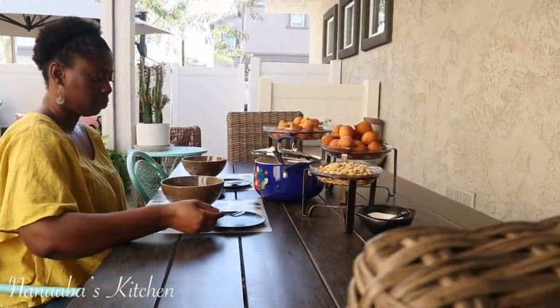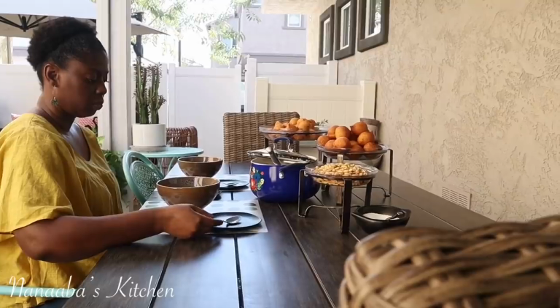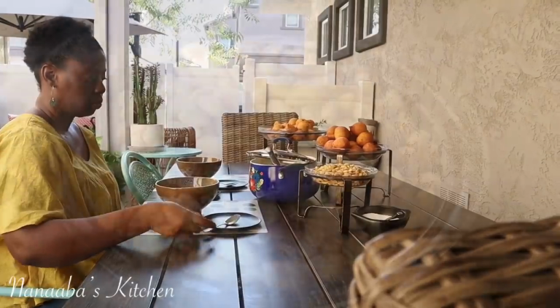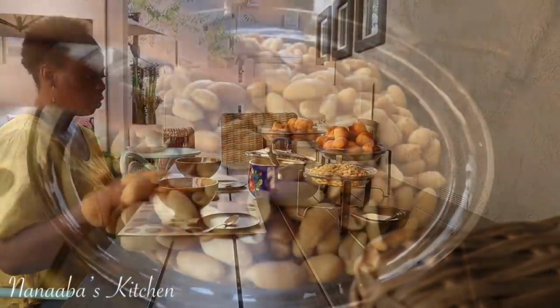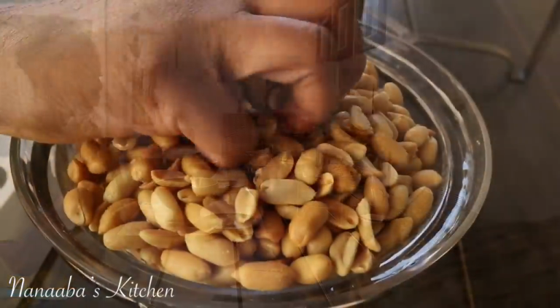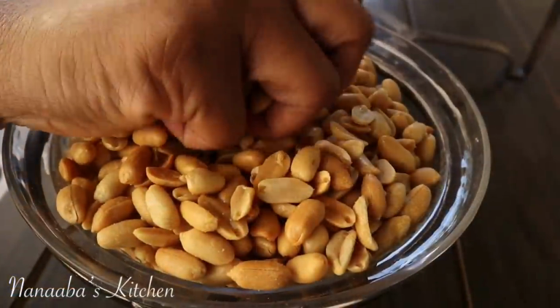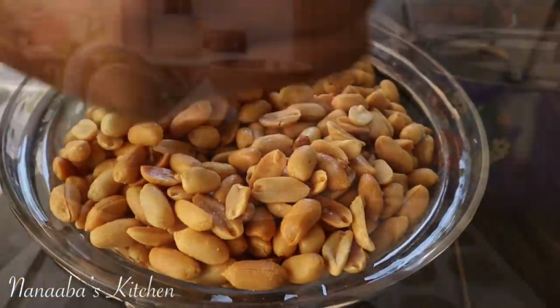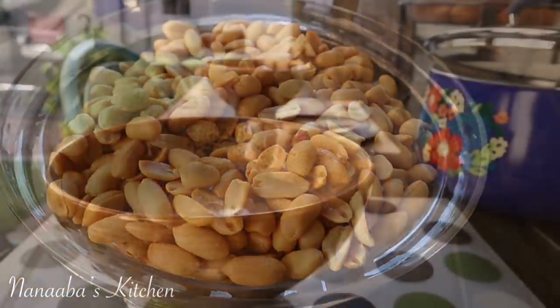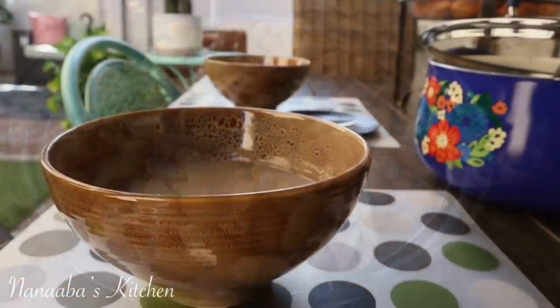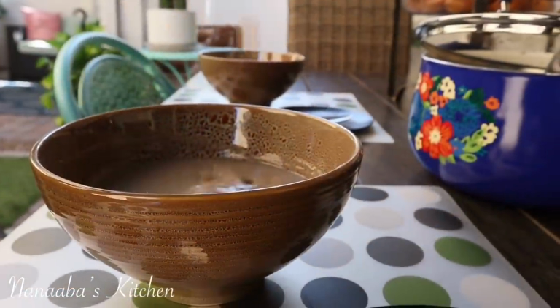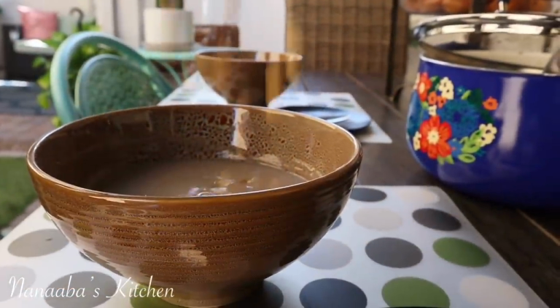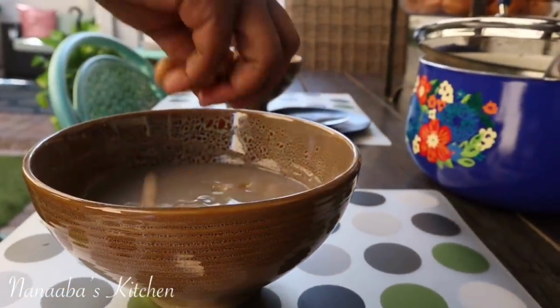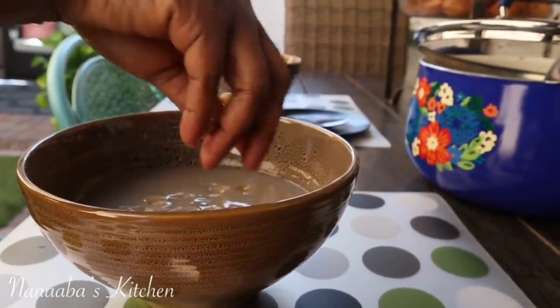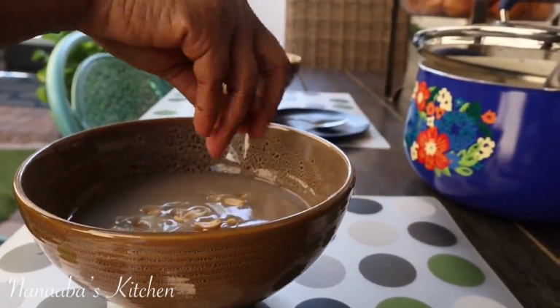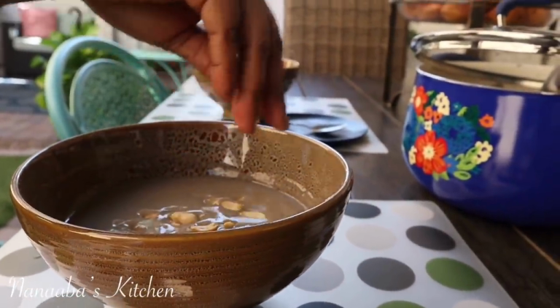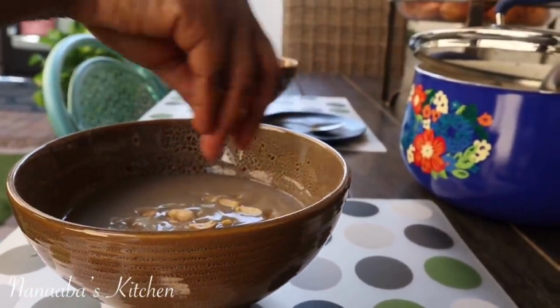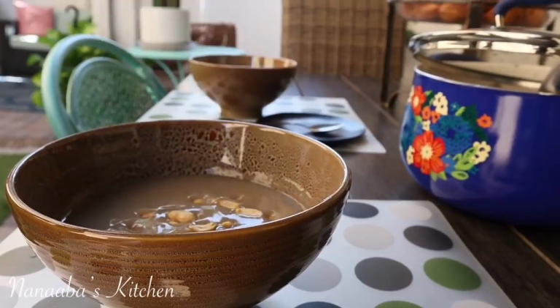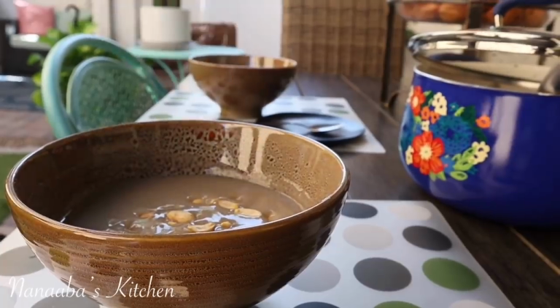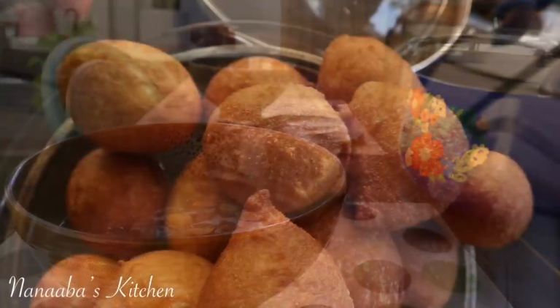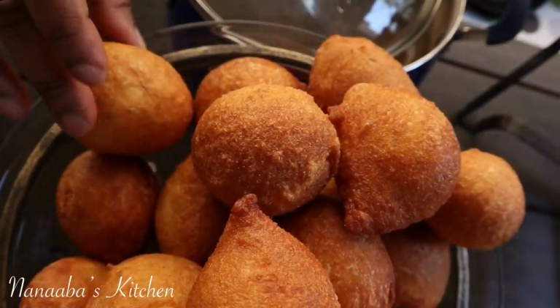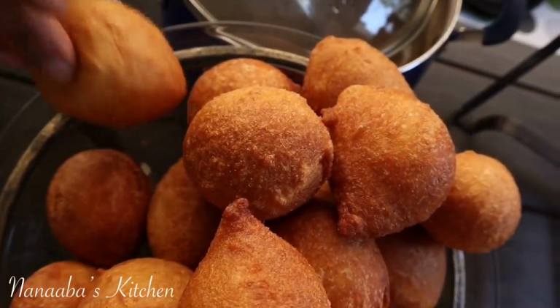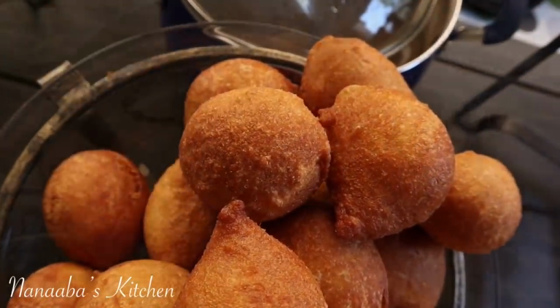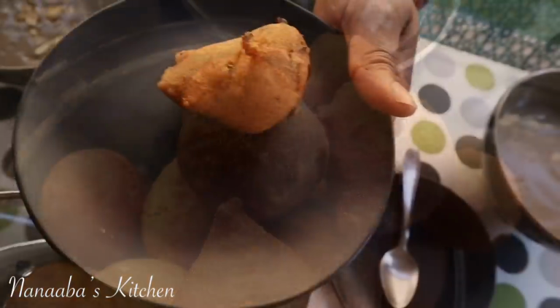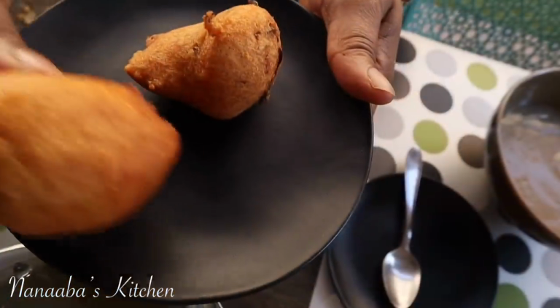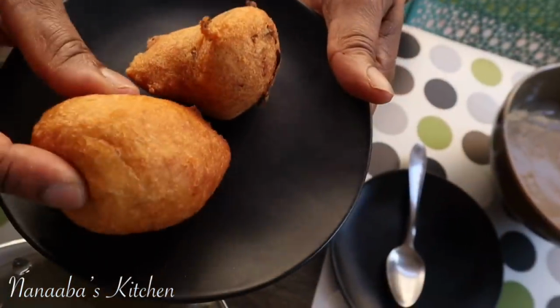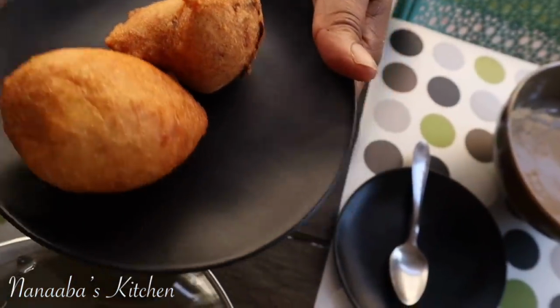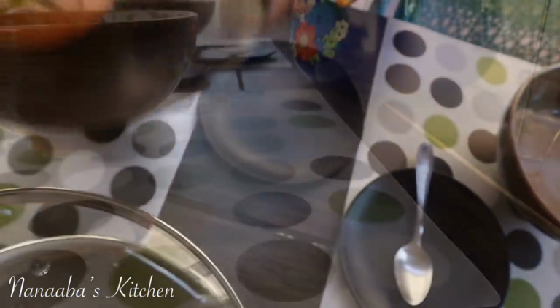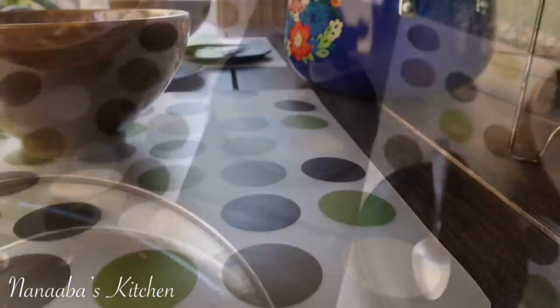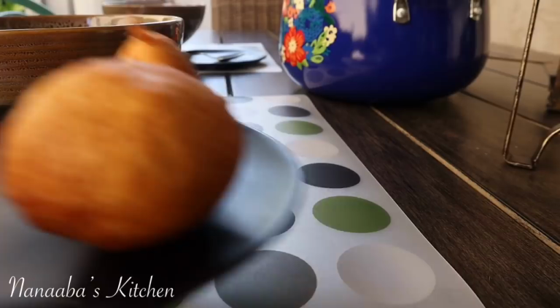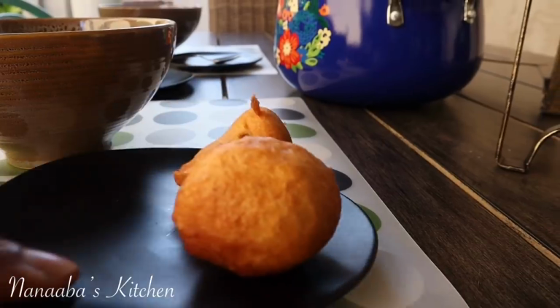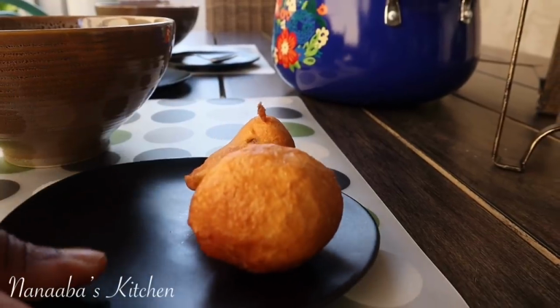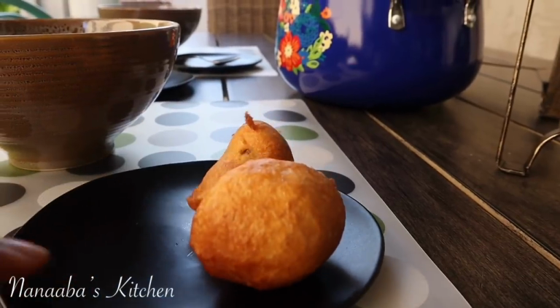Add your preferred sweetener and dine. We had this on a Sunday morning and also sprinkled some roasted peanuts — it was quite delightful.